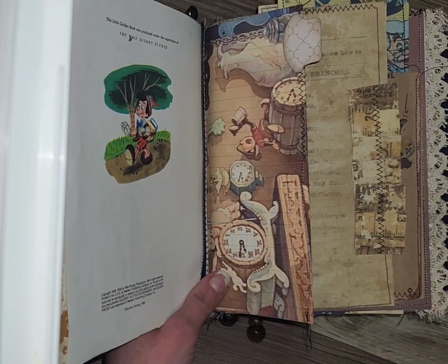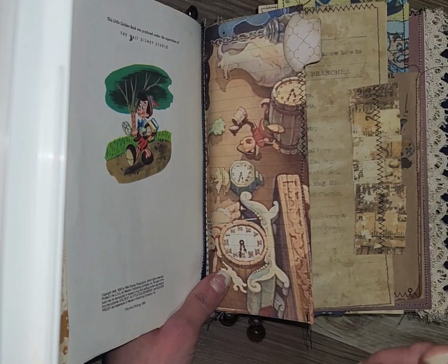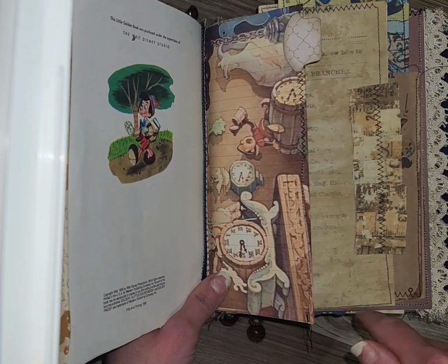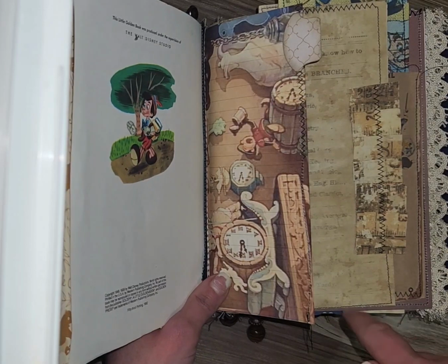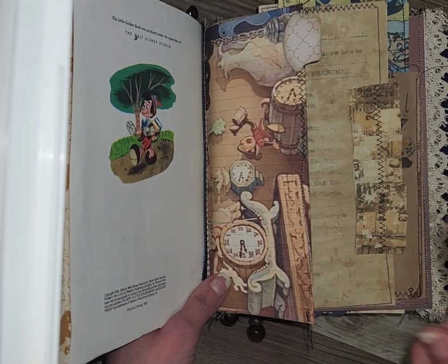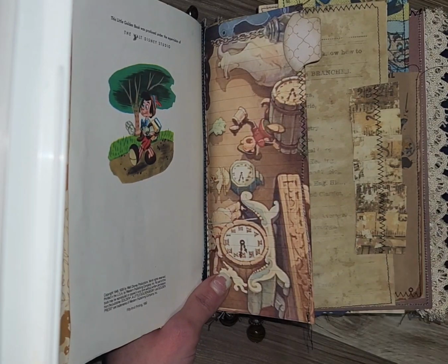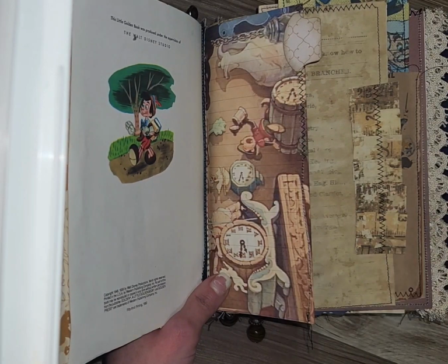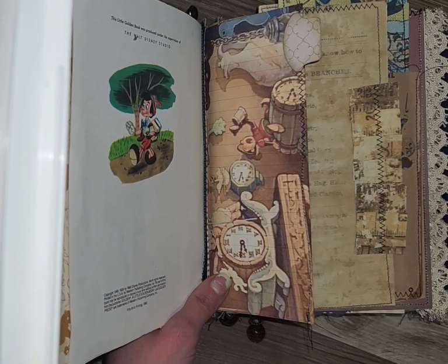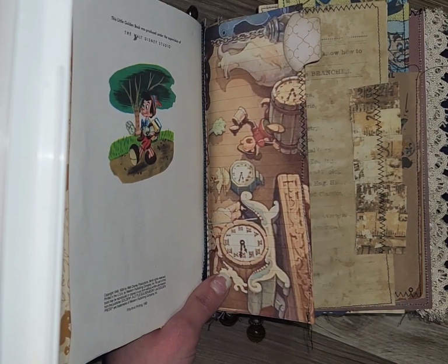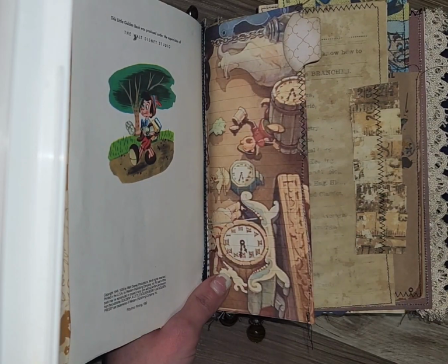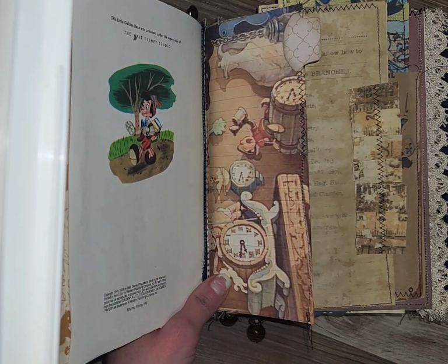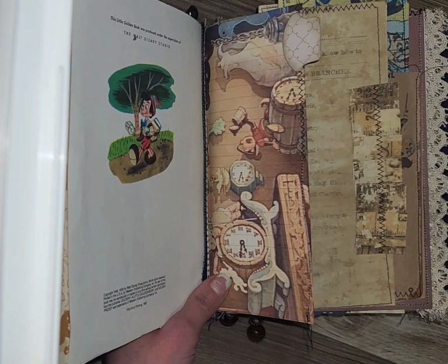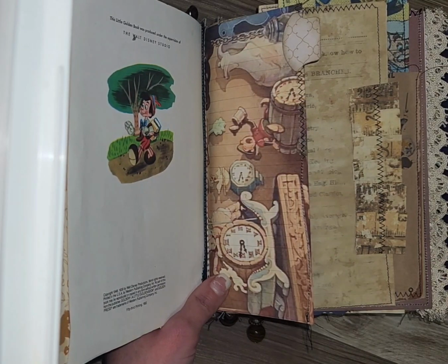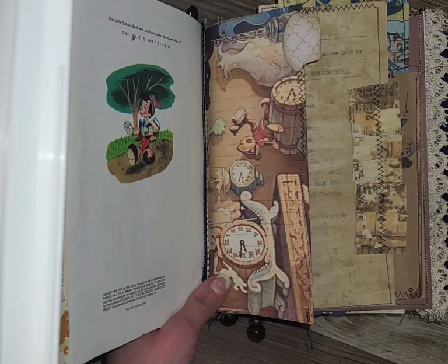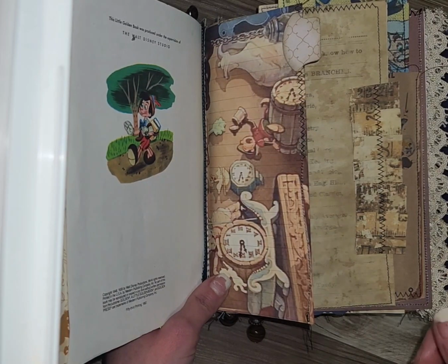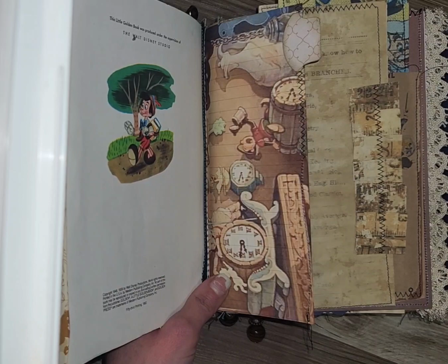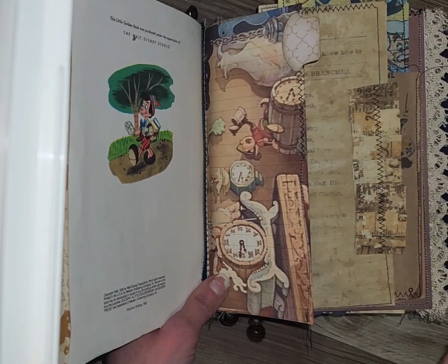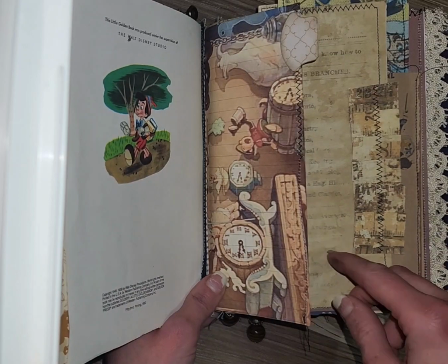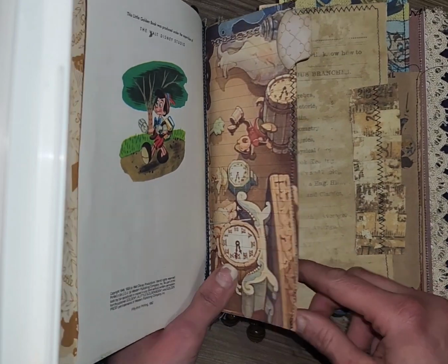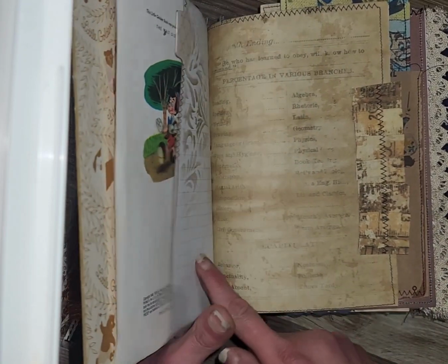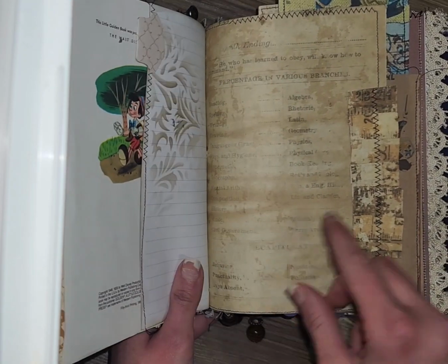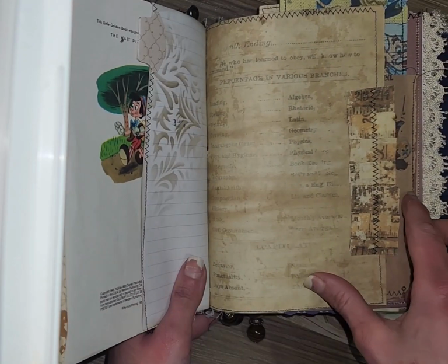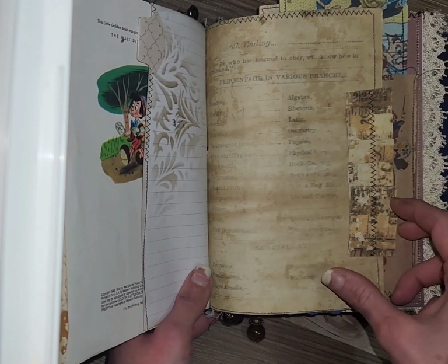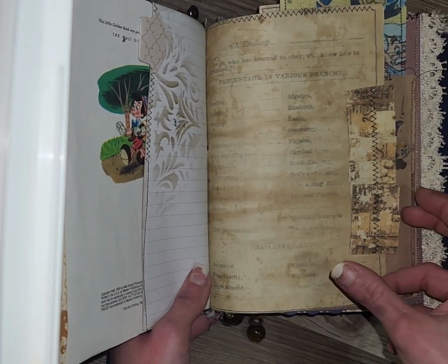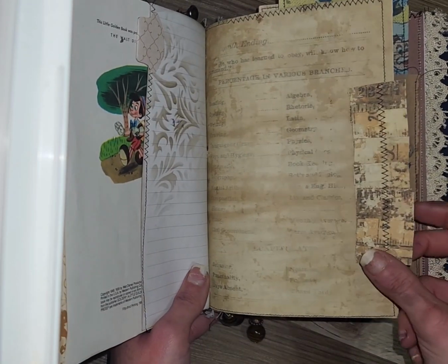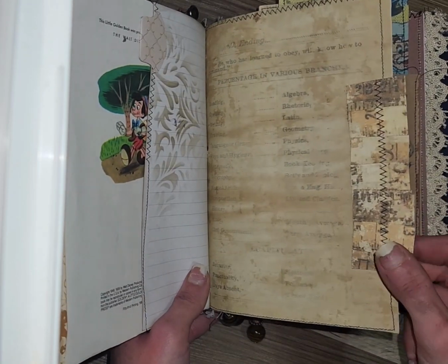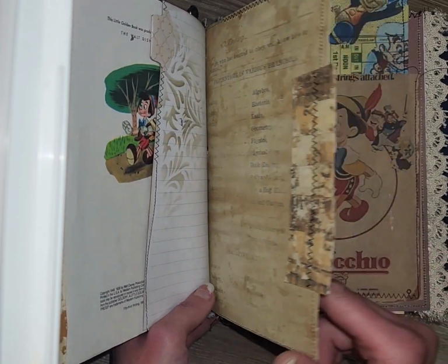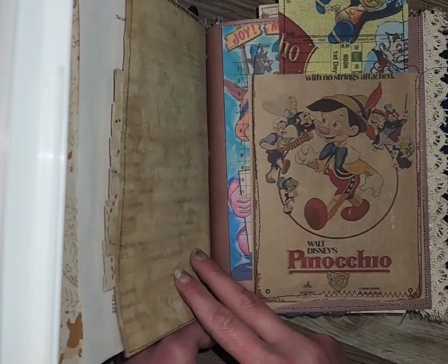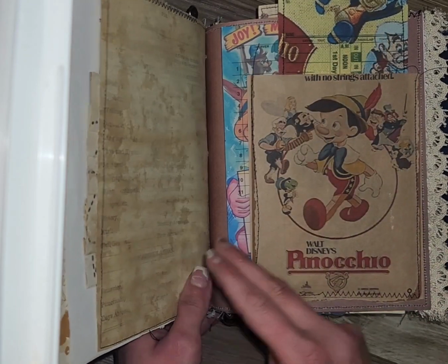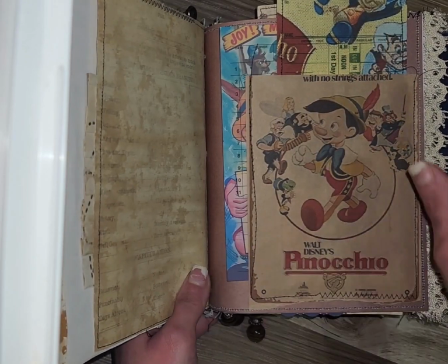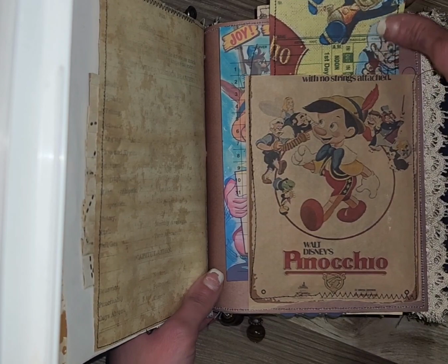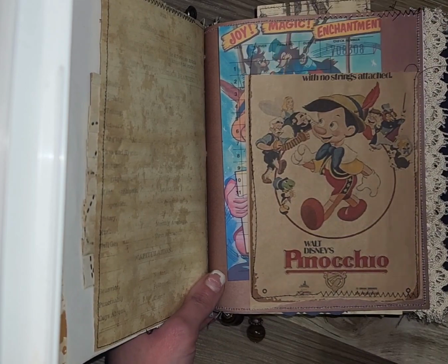Everything that you see in him — the pockets, the guest checks, the time cards, the doilies — I have printed the images onto those items specifically, so the little golden books are truly one of a kind.